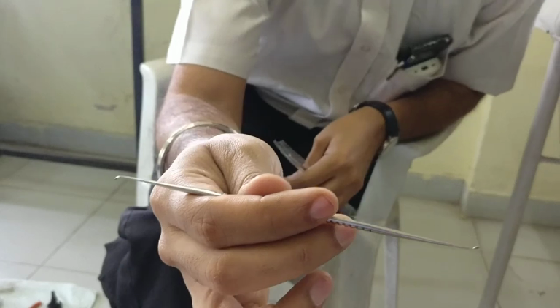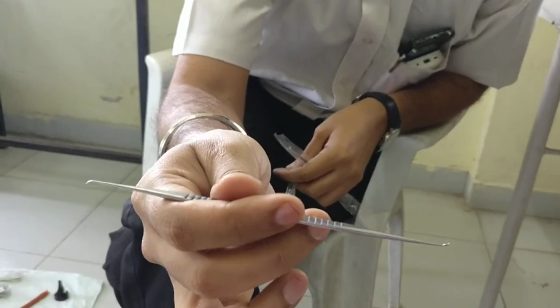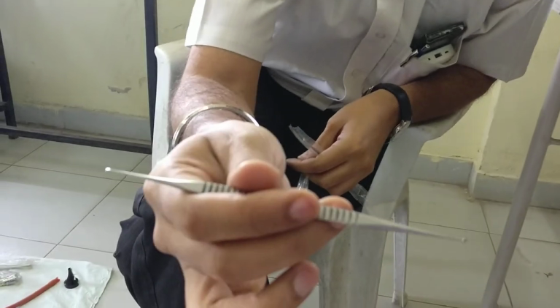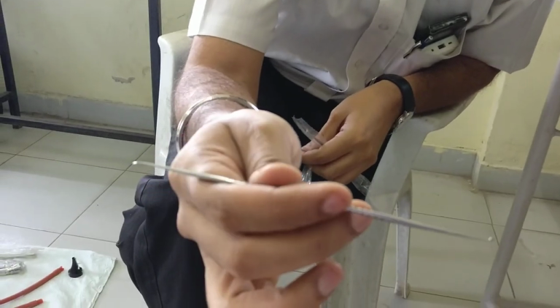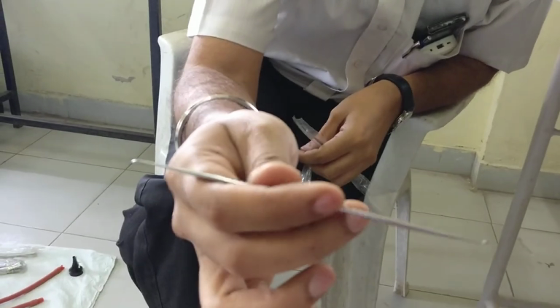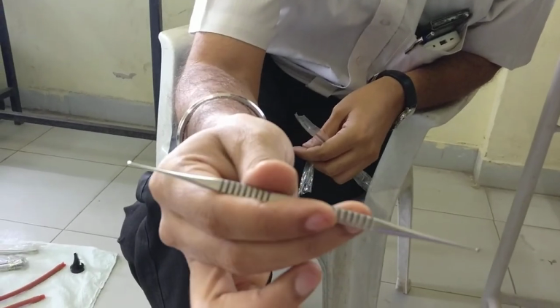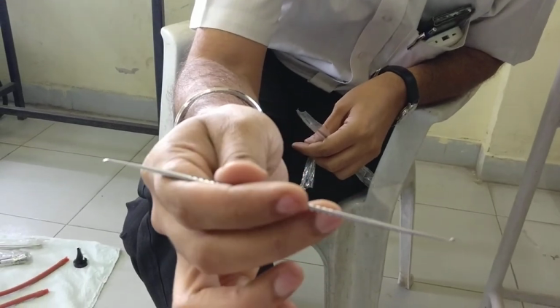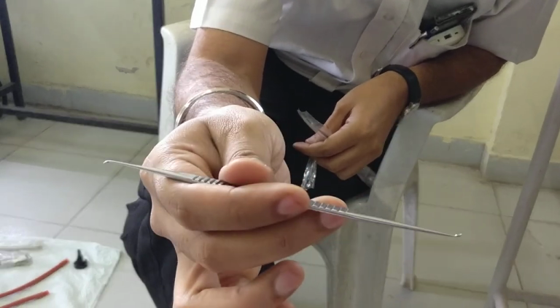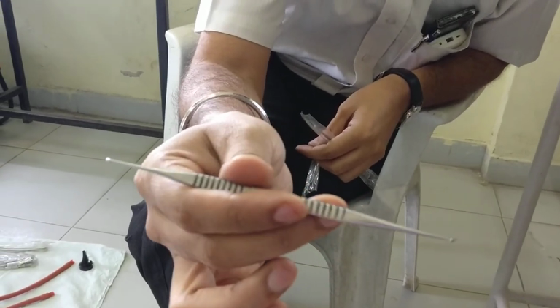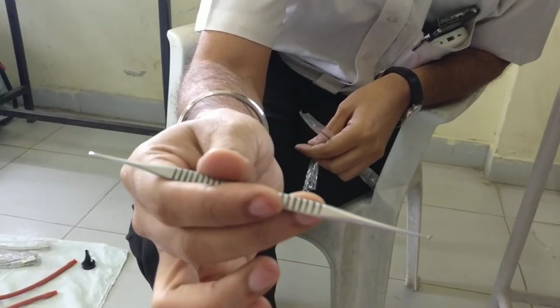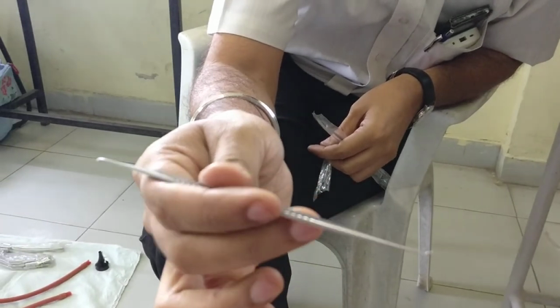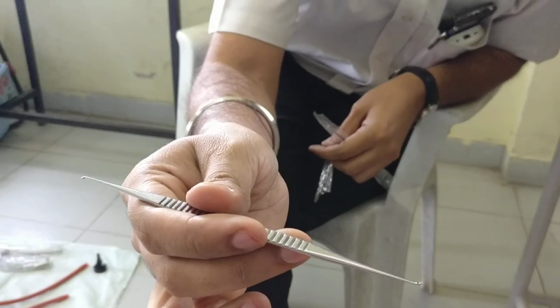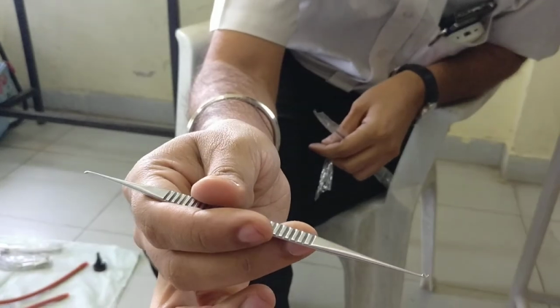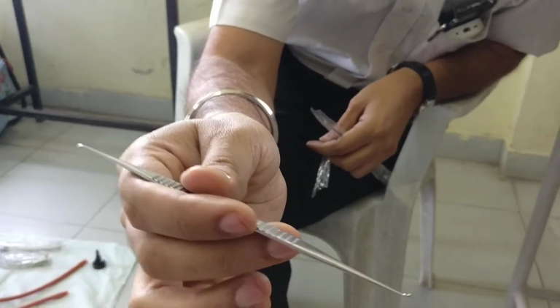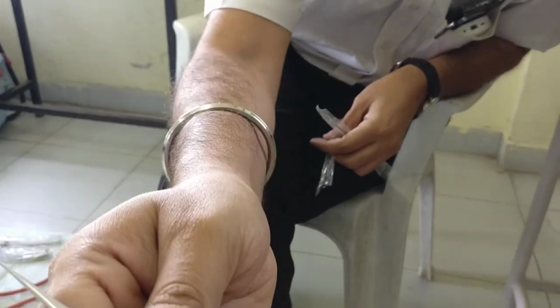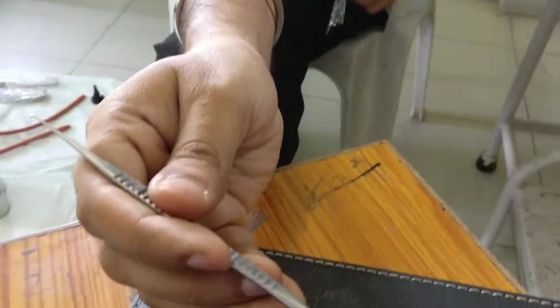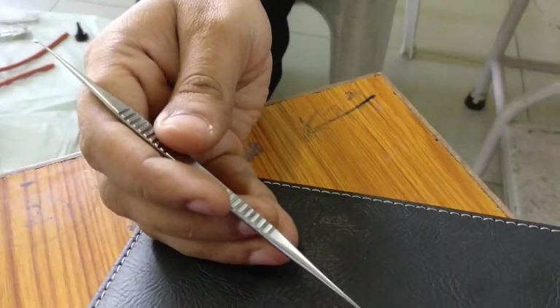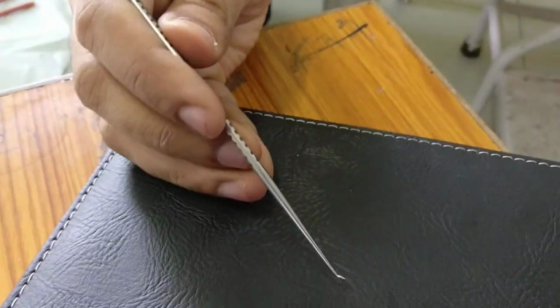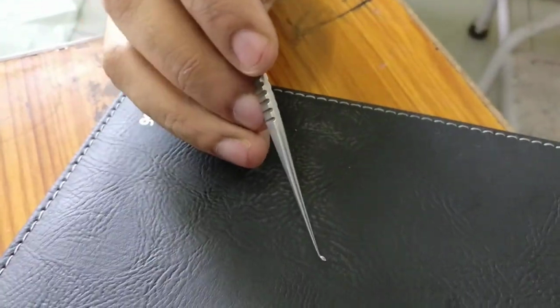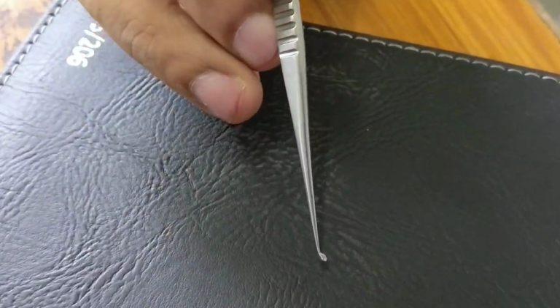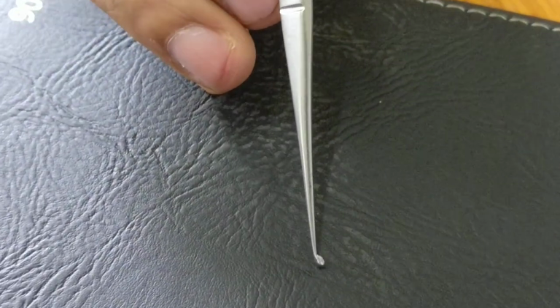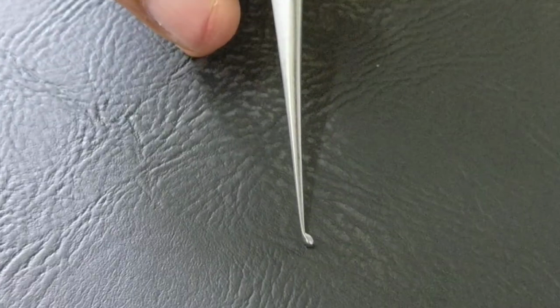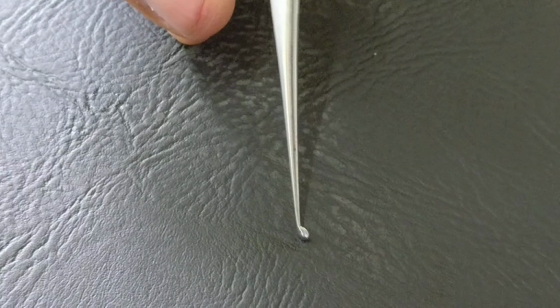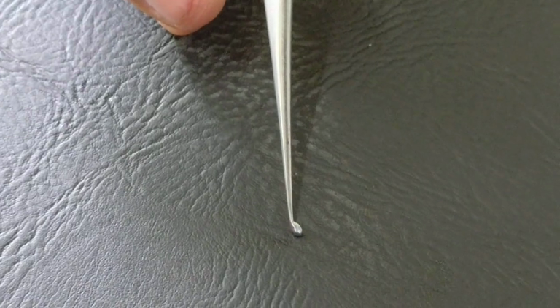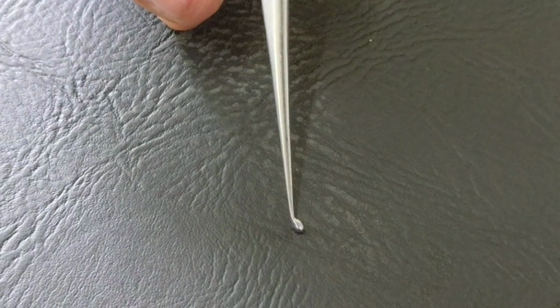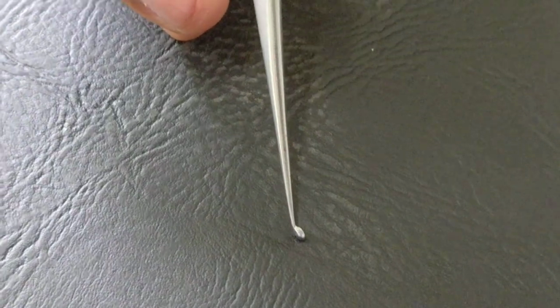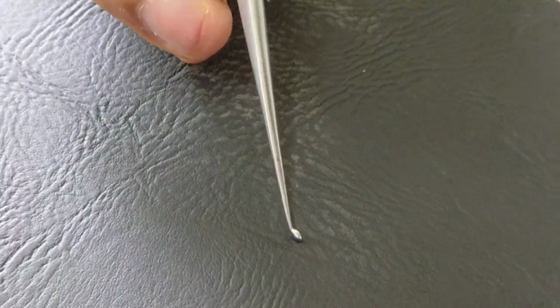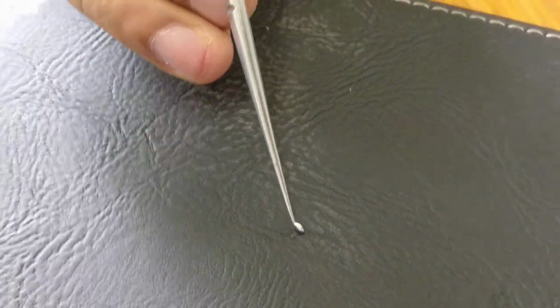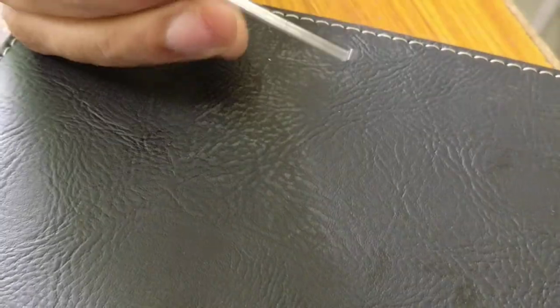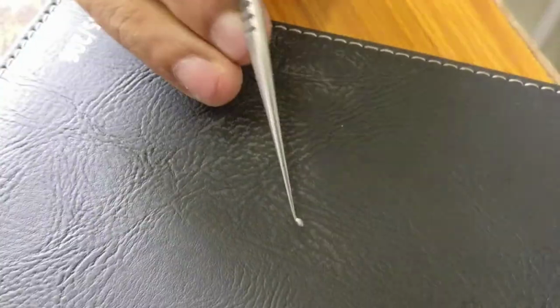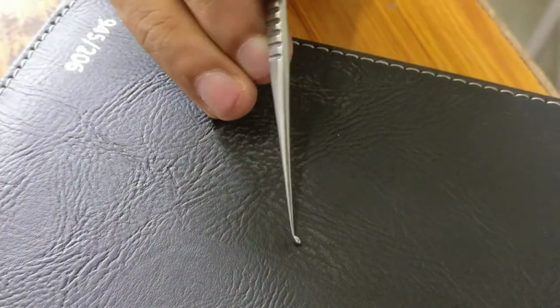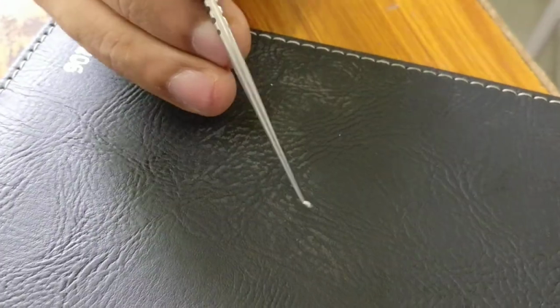This is called a curette. You can show the tip especially when you are putting it — a bone is there, for example in the attic region. If you want to curette it, you can just lift it off like this and curette it off.